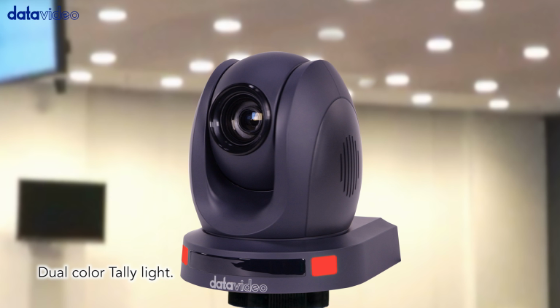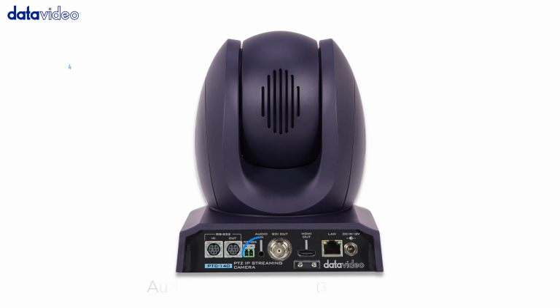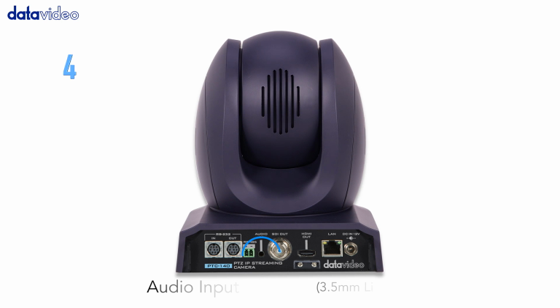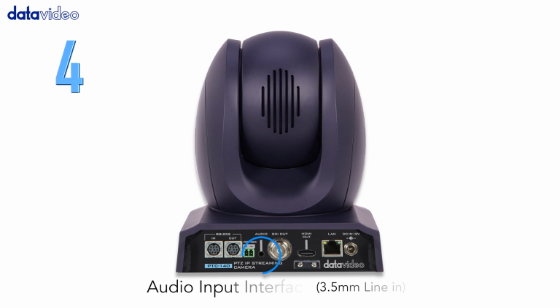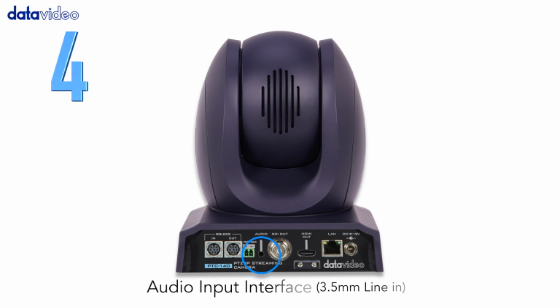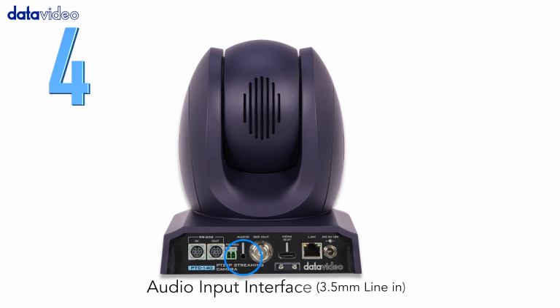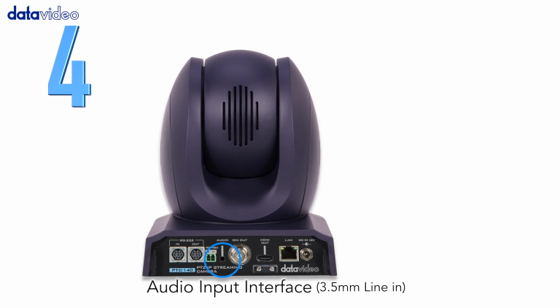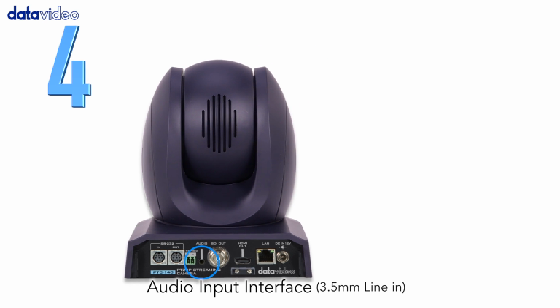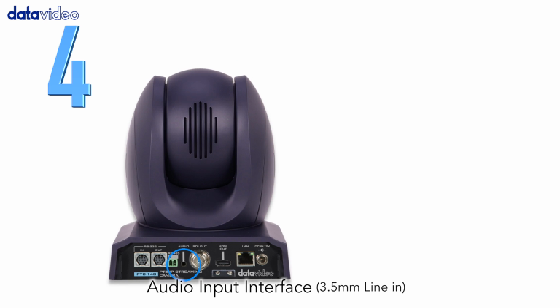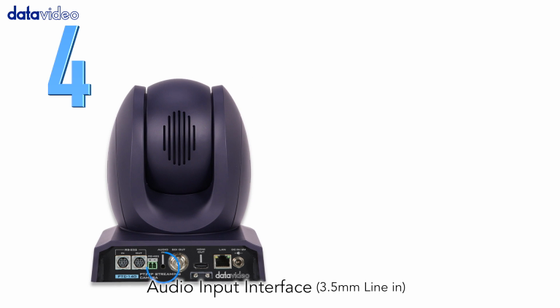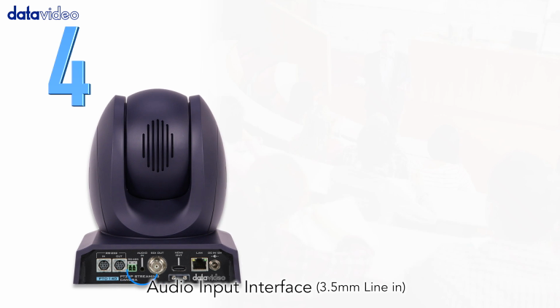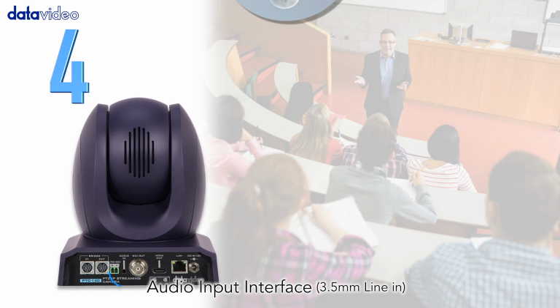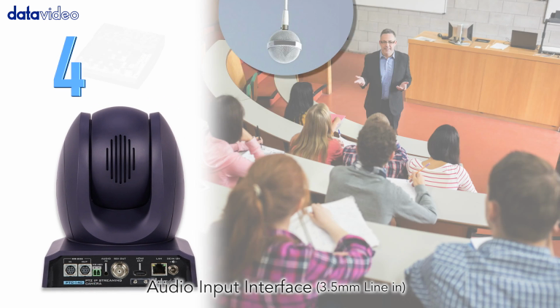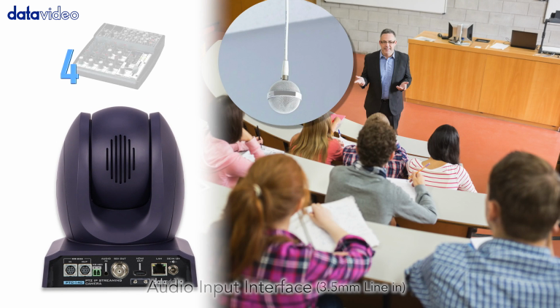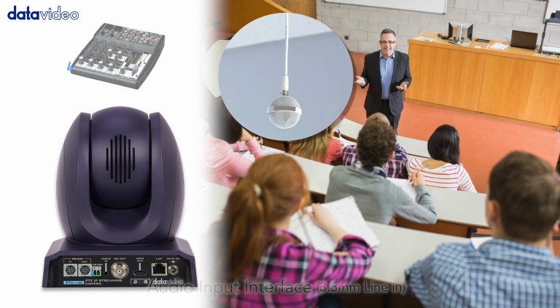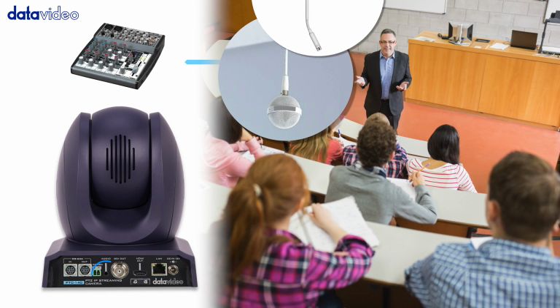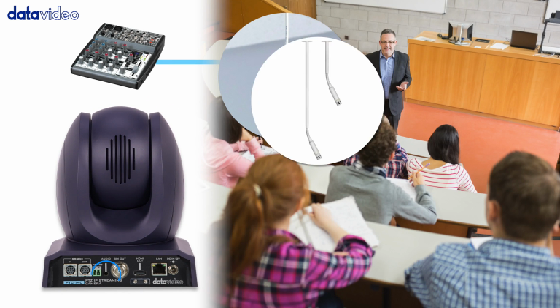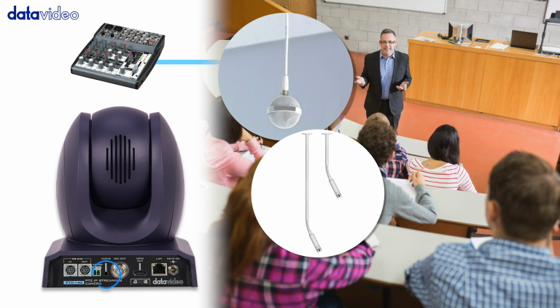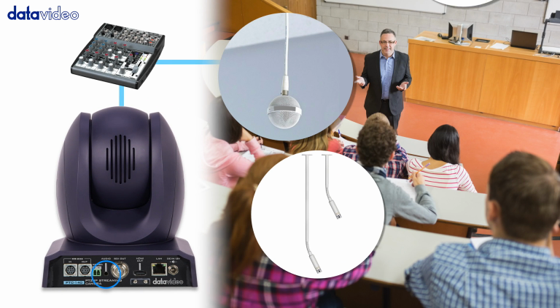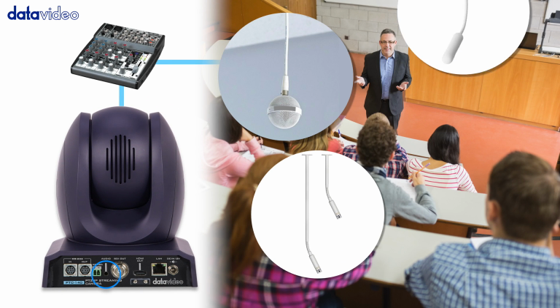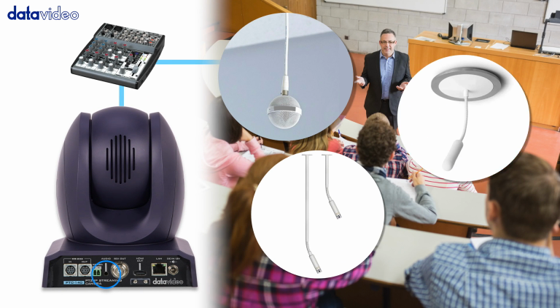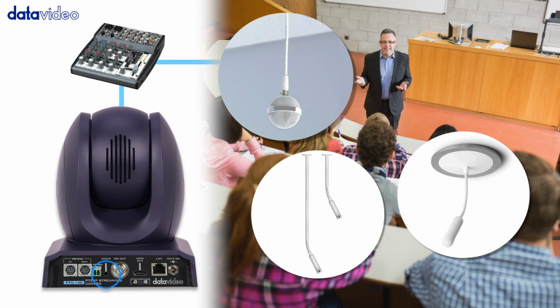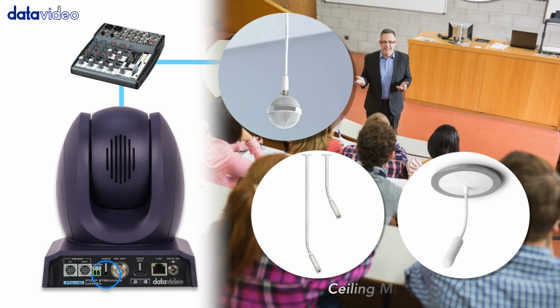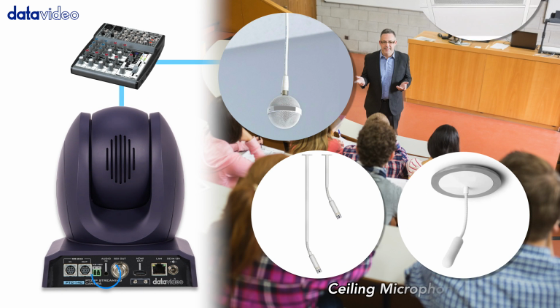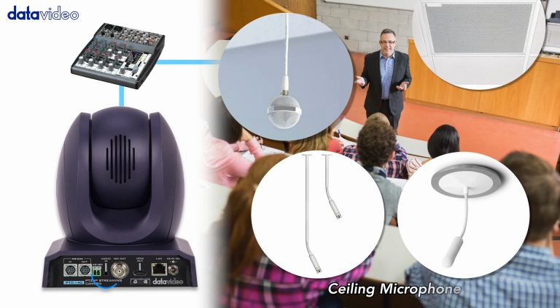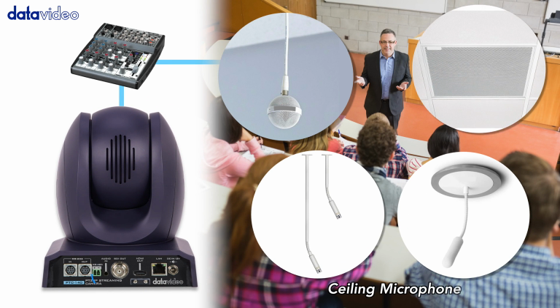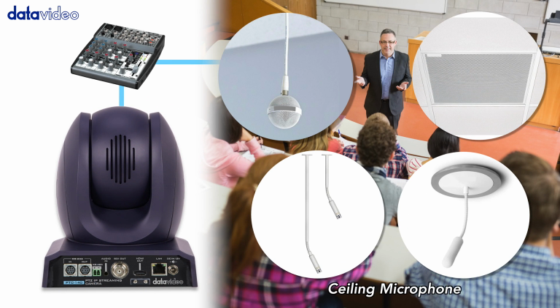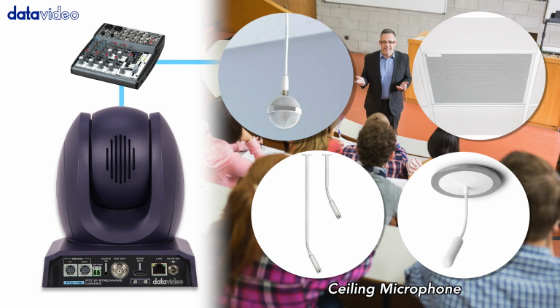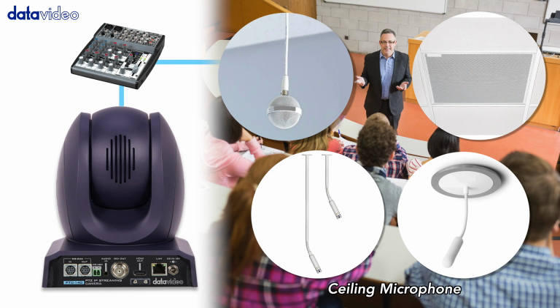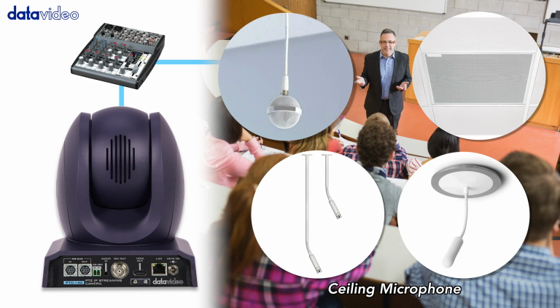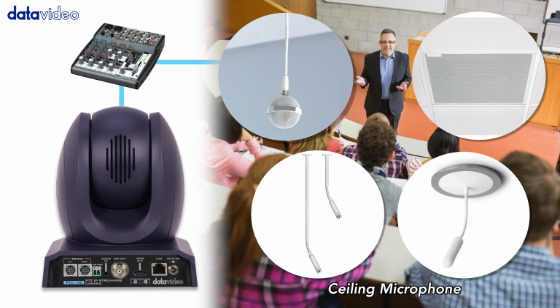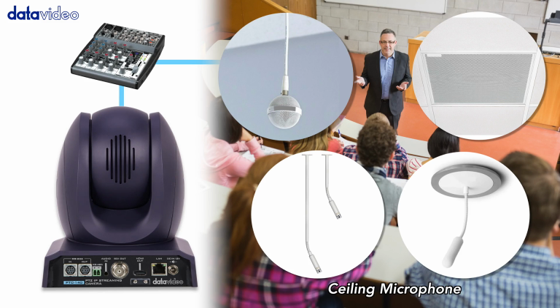Number four, the camera's audio input interface supports line in or mic in via a 3.5 millimeter aux port.